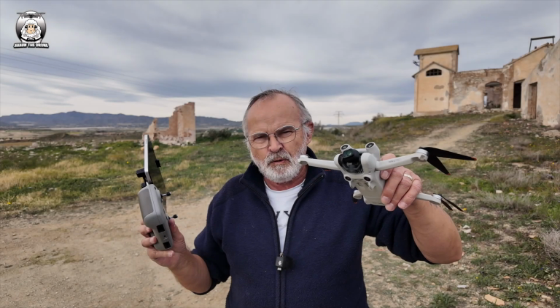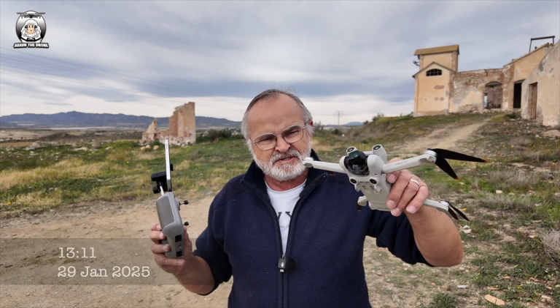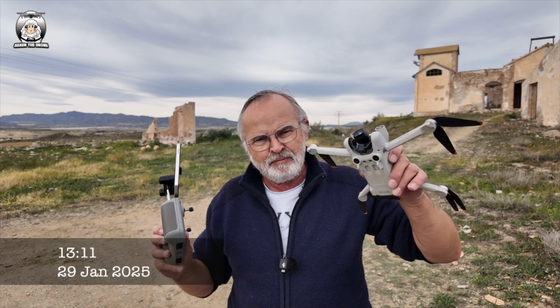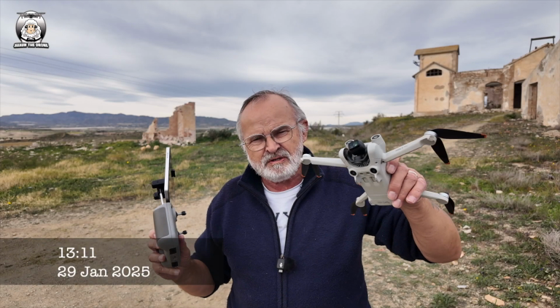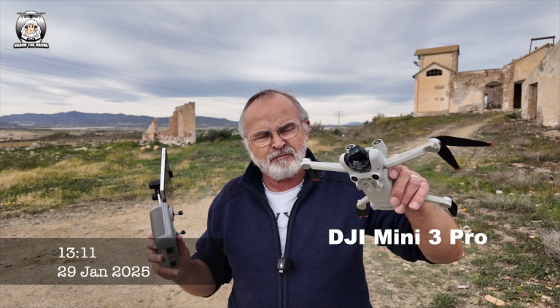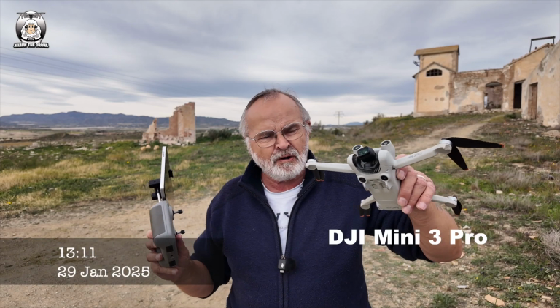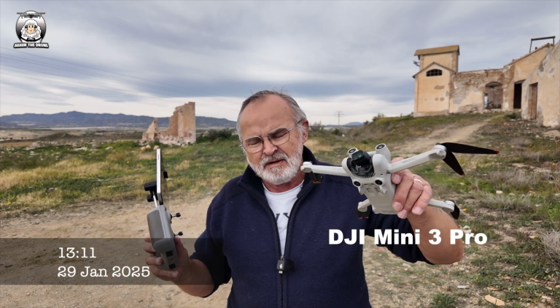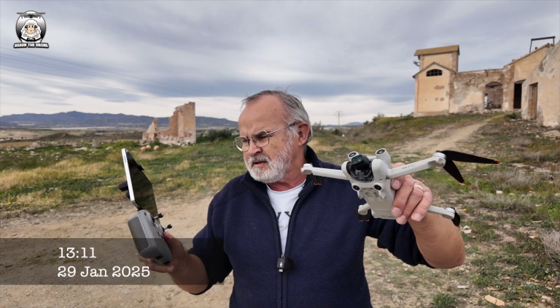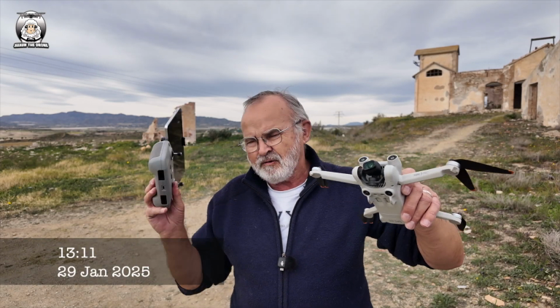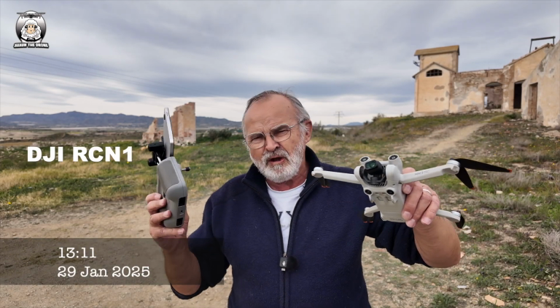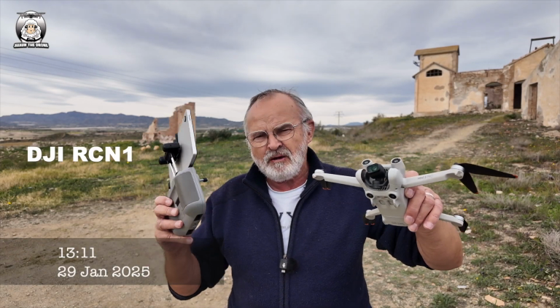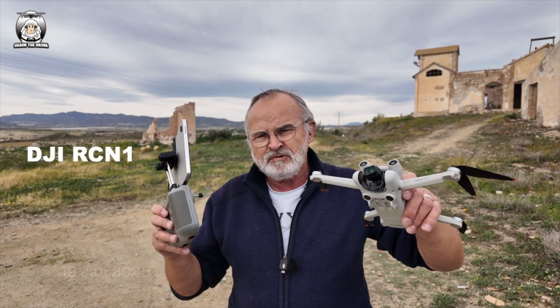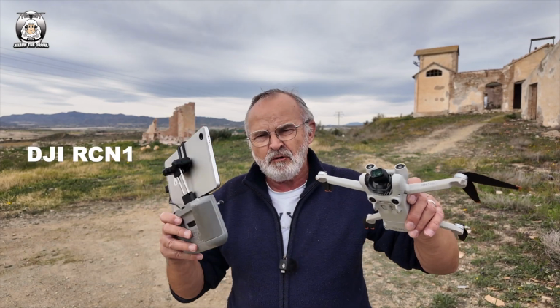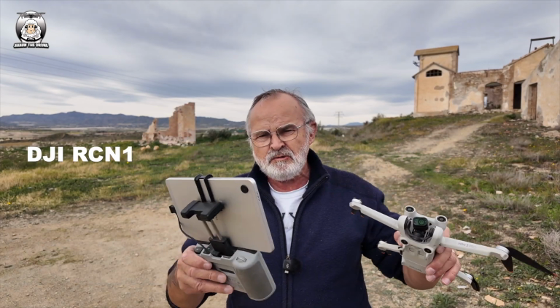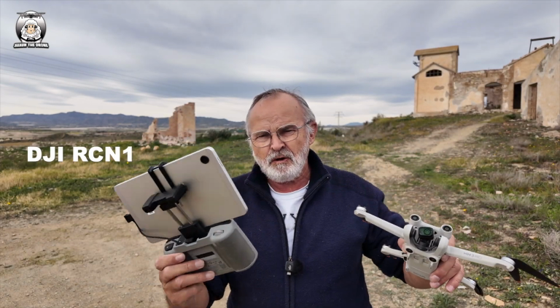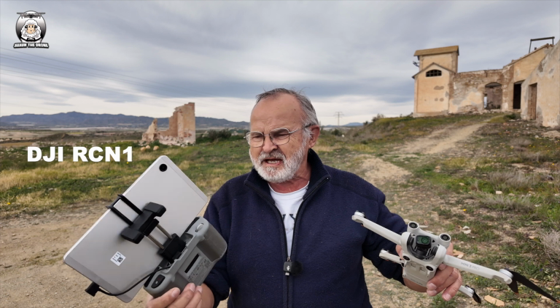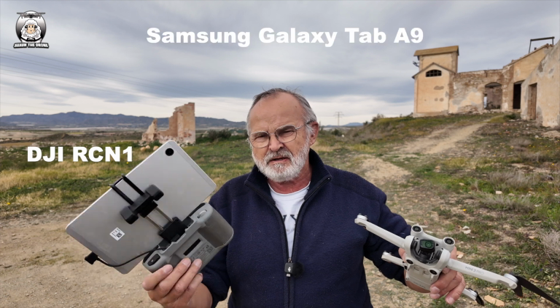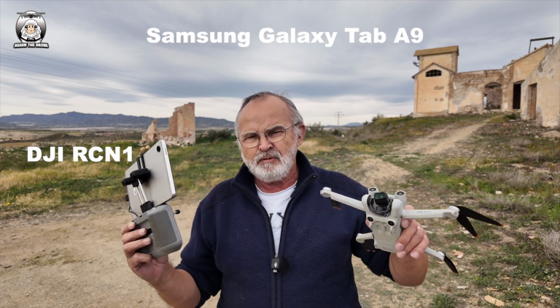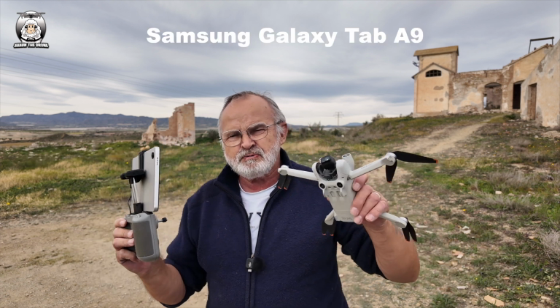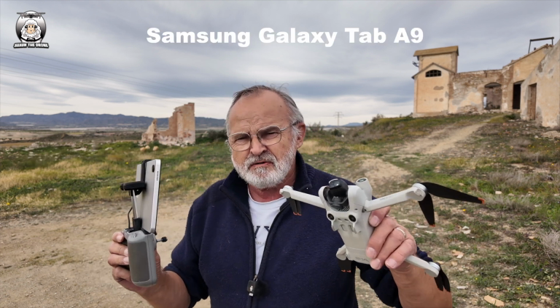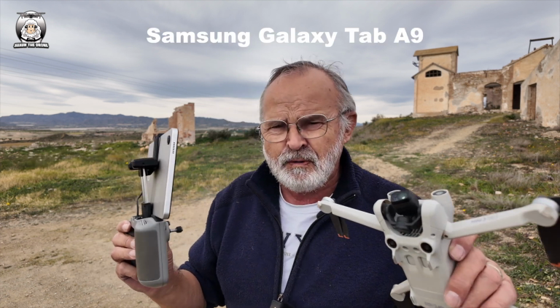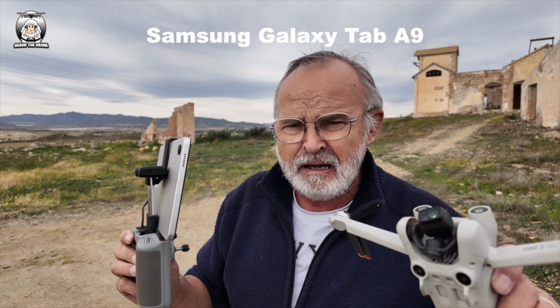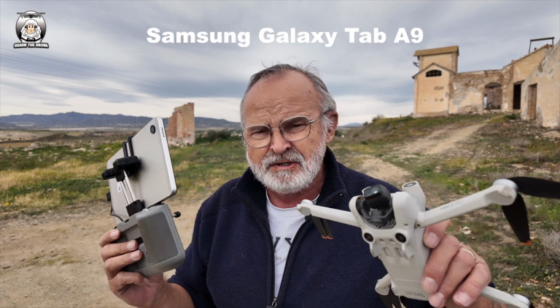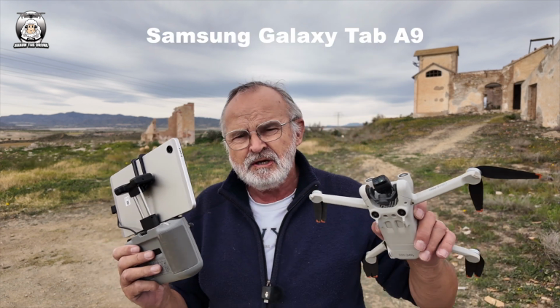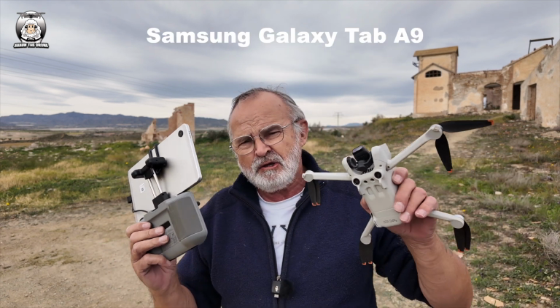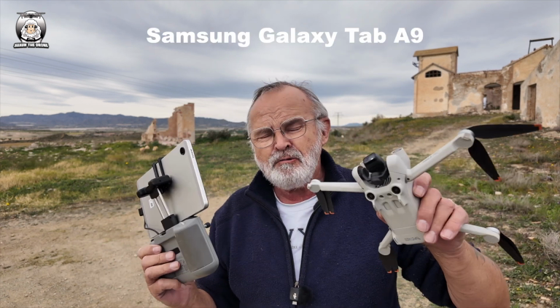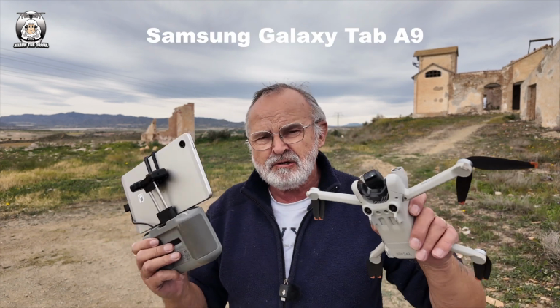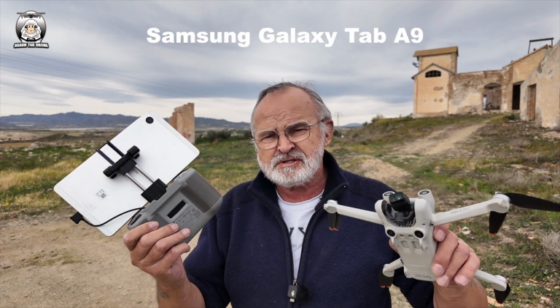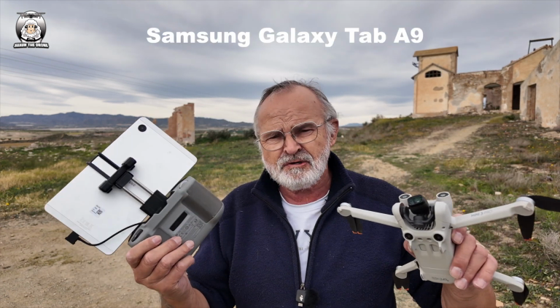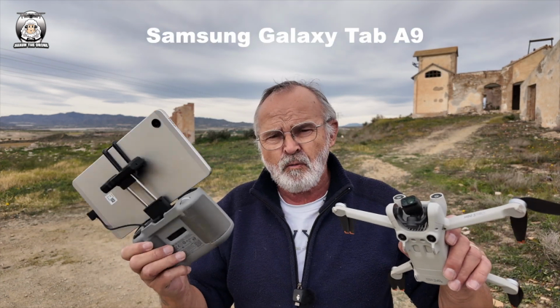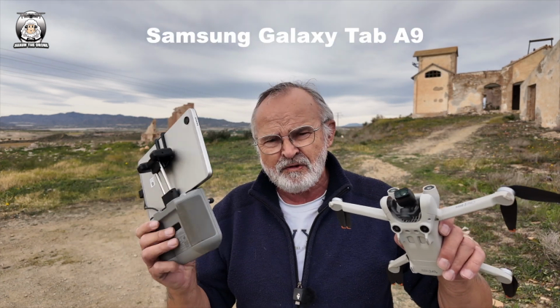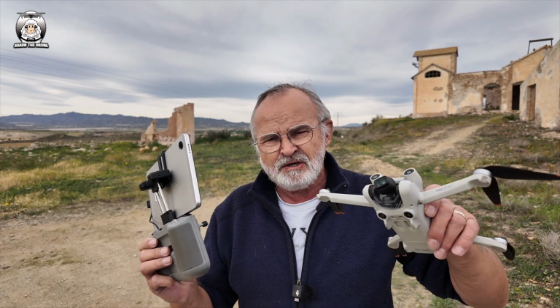For waypoints, I'll be using the Mini 3 Pro. I've got my RCM1 controller, using my tablet because we're using the Fluid Party app, and you can only use the RCM1 for this.